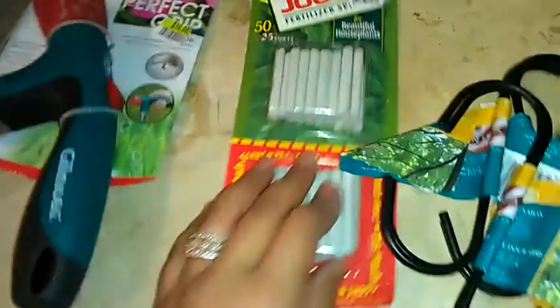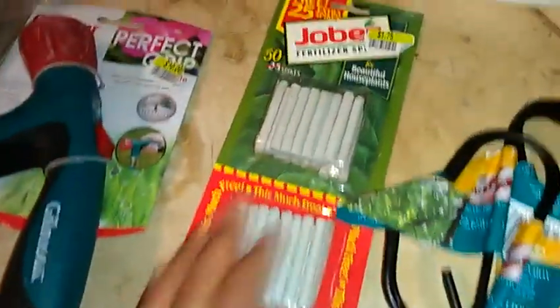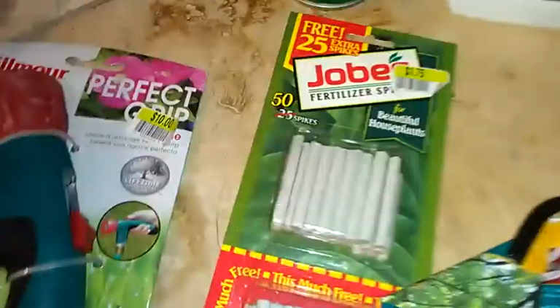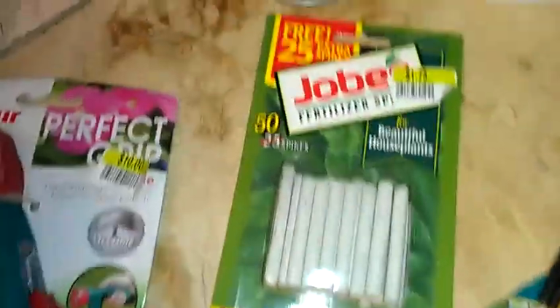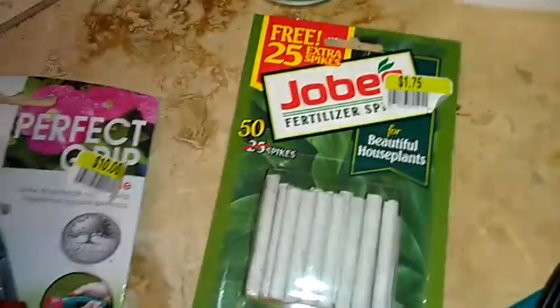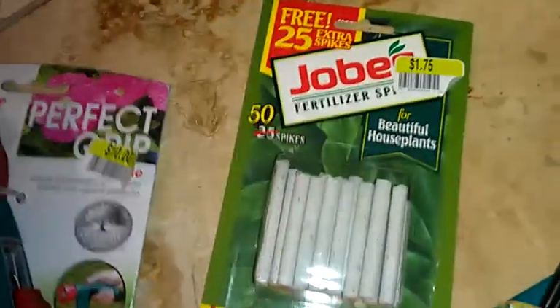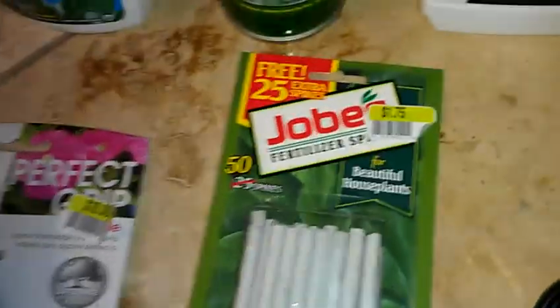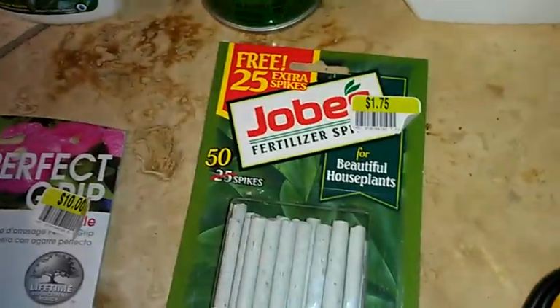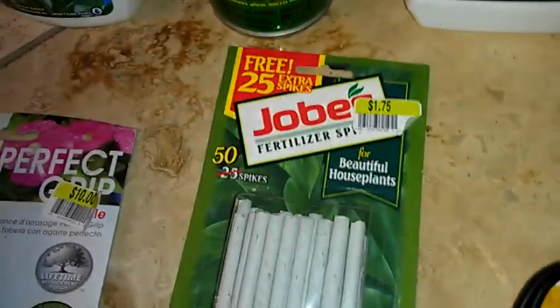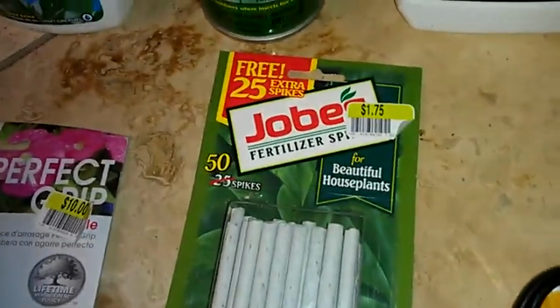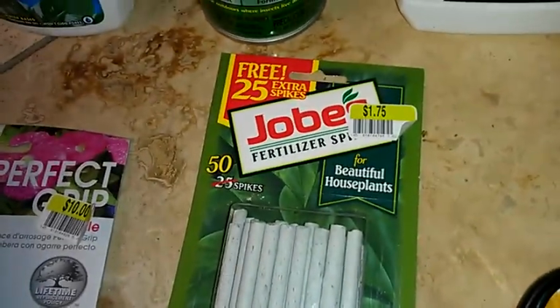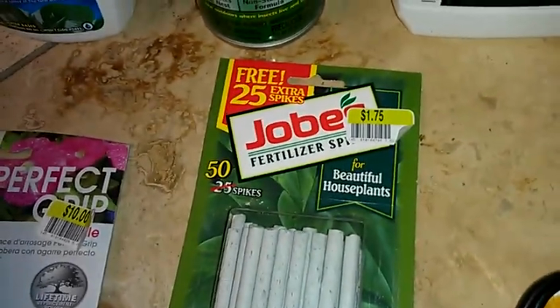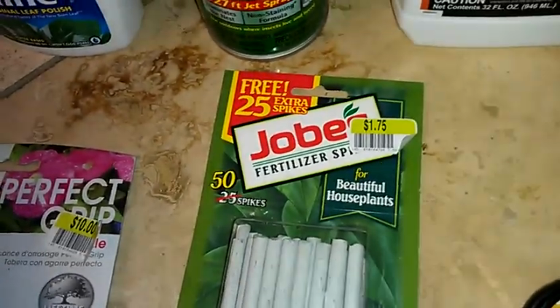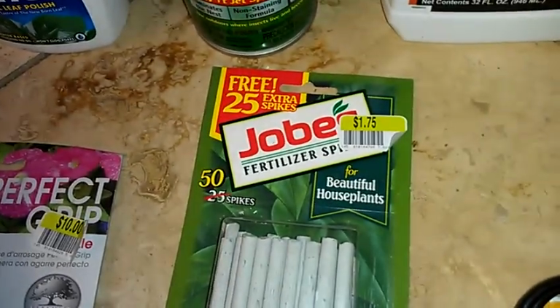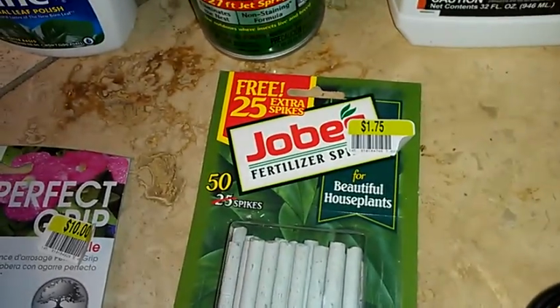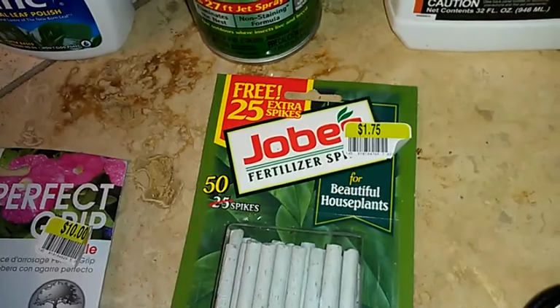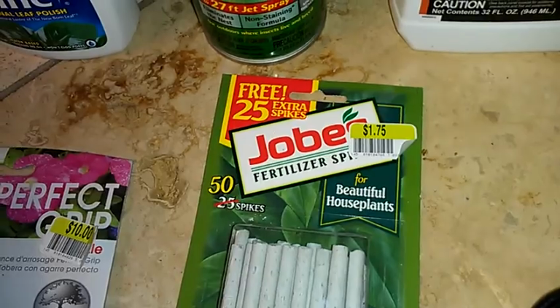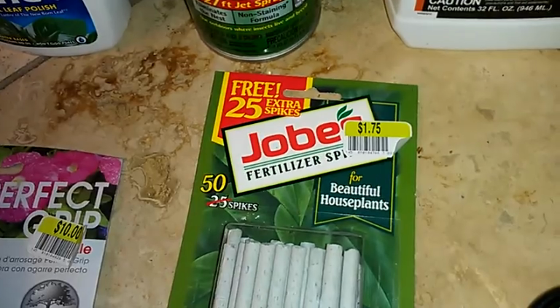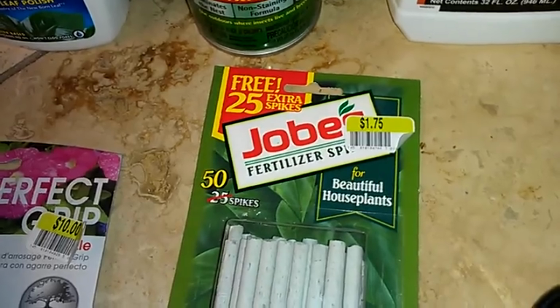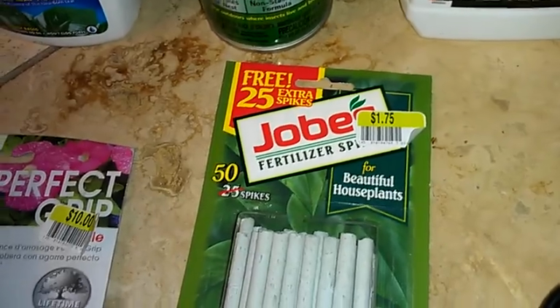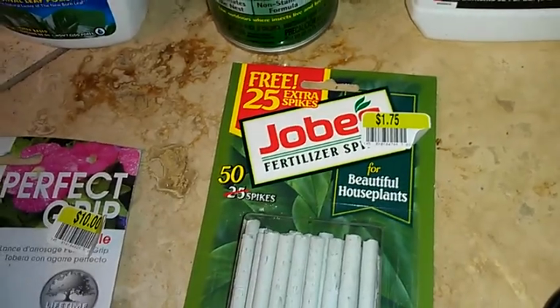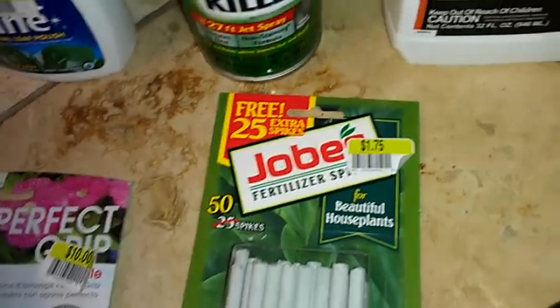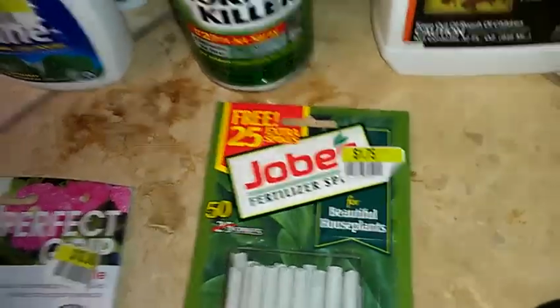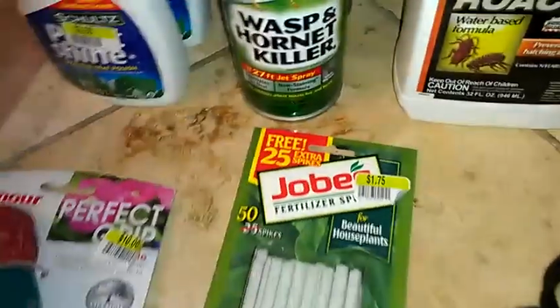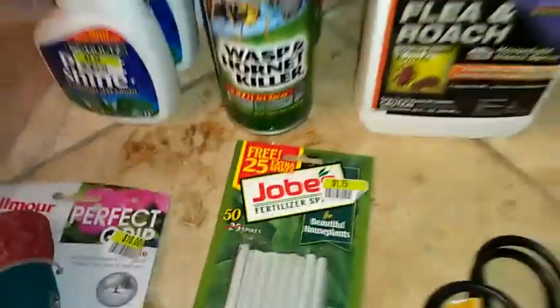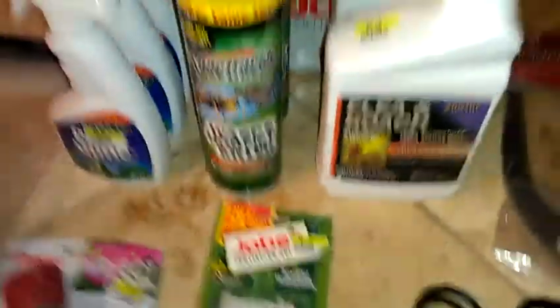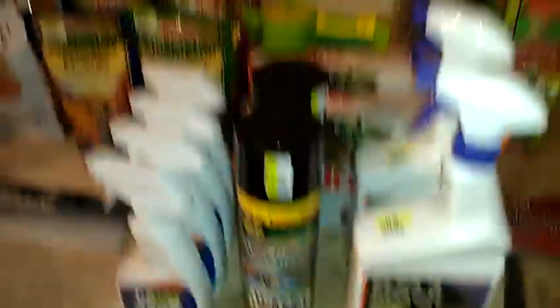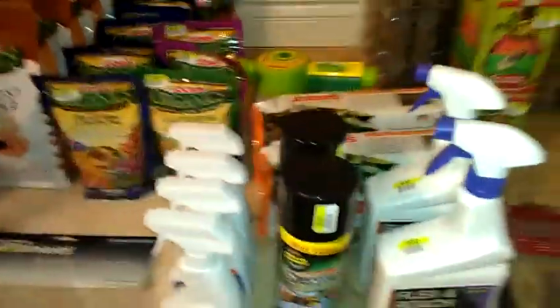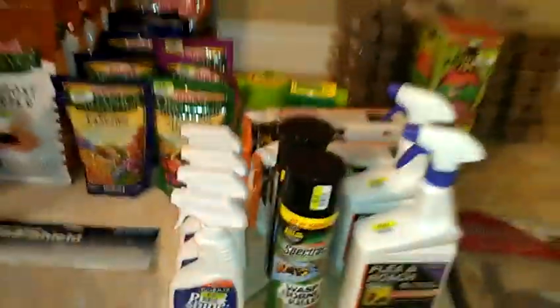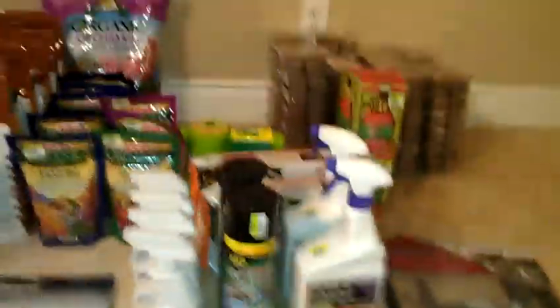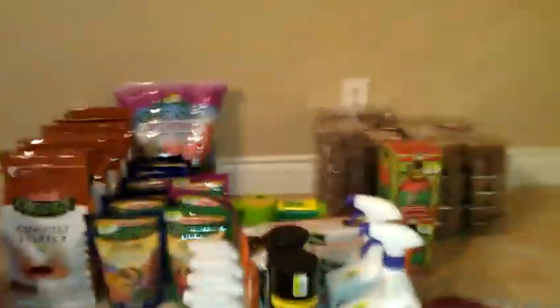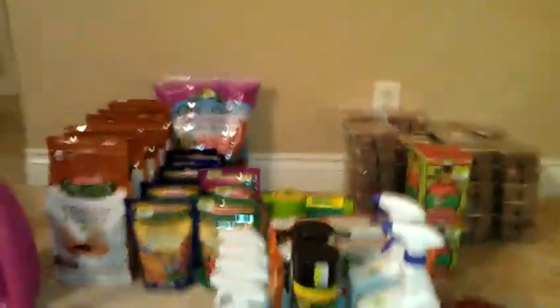These Jobe's fertilizer spikes were $1.75 regular price and now they're $0.17. And I think that was everything.